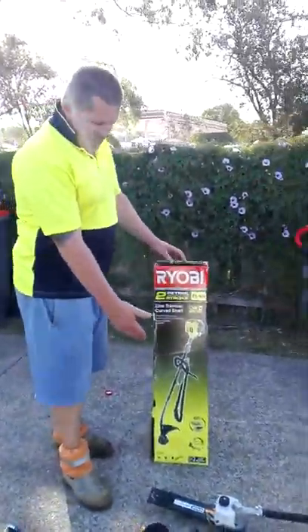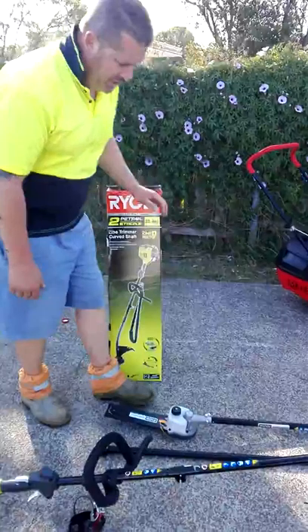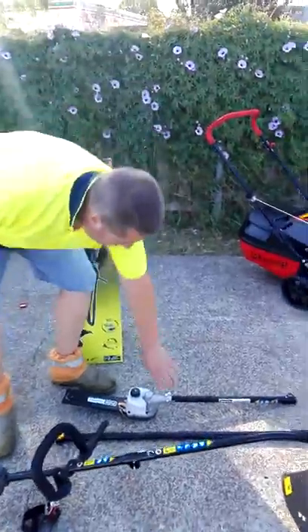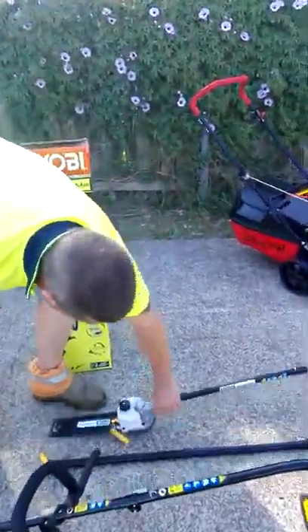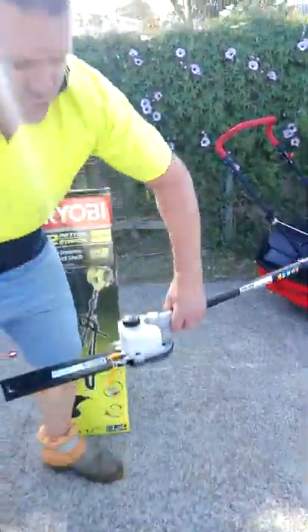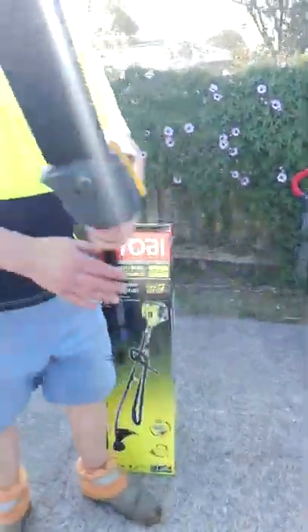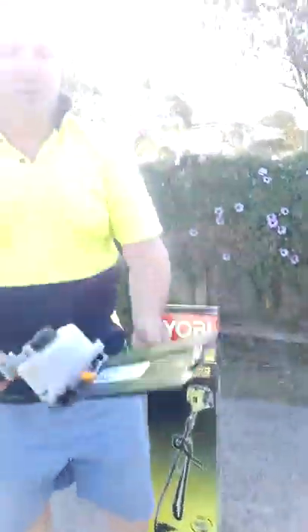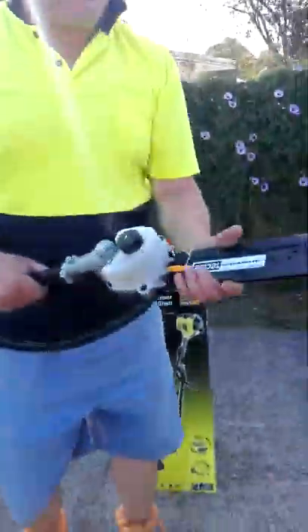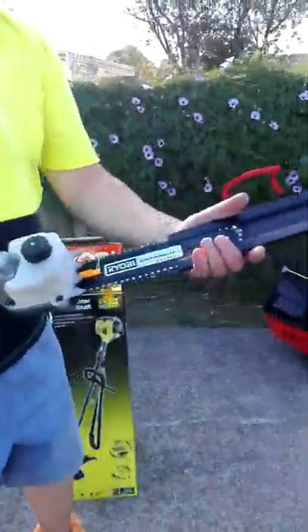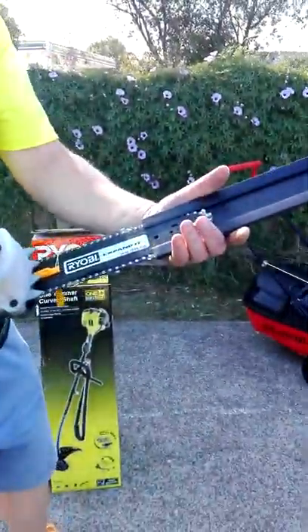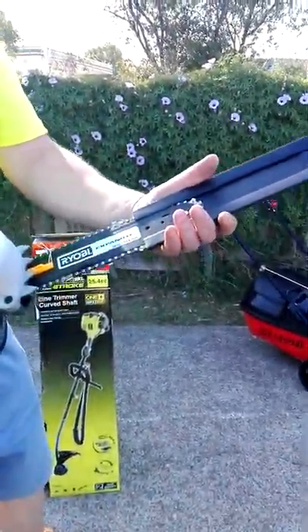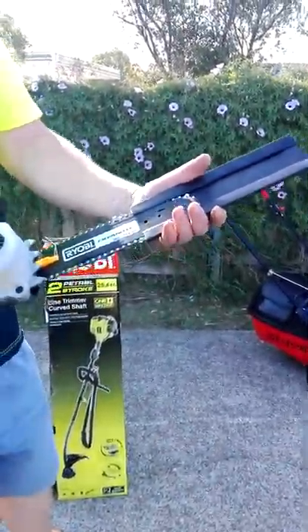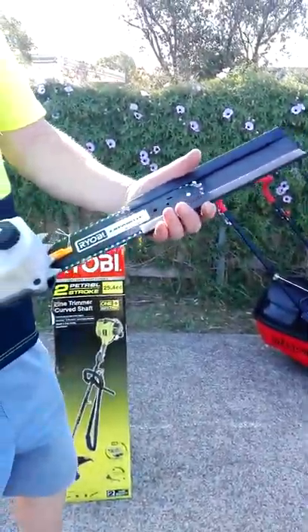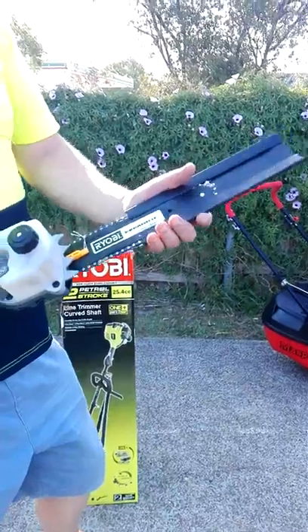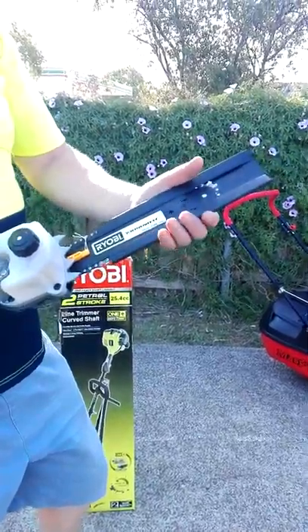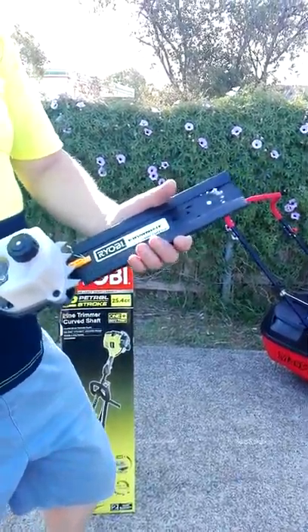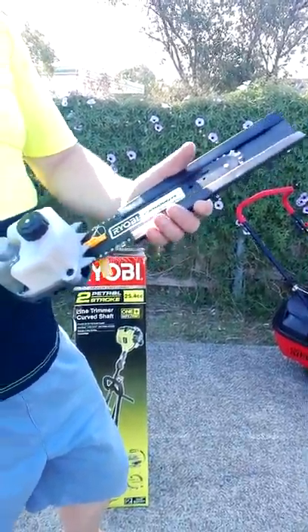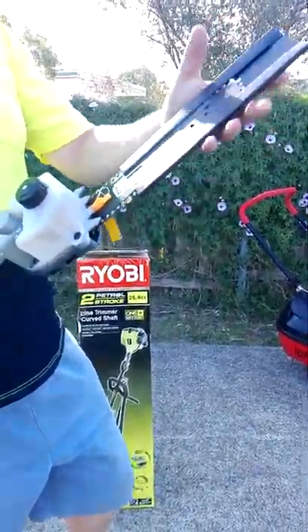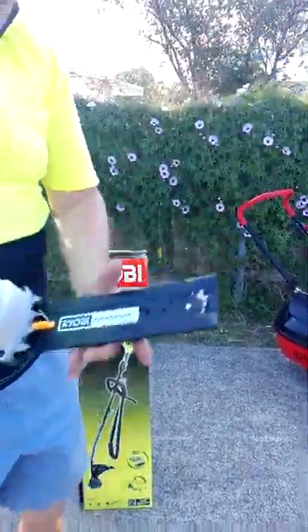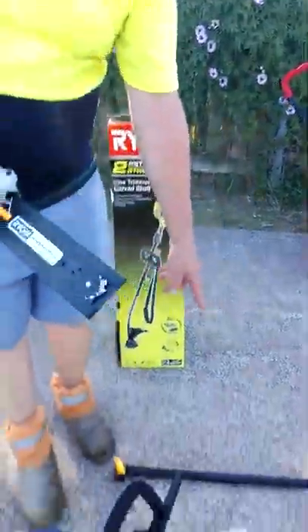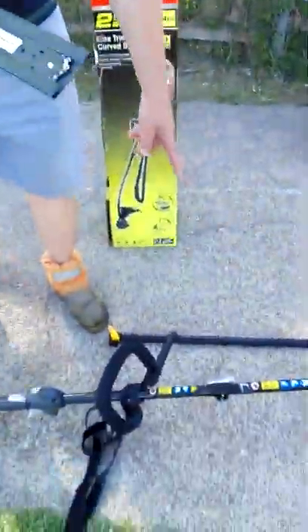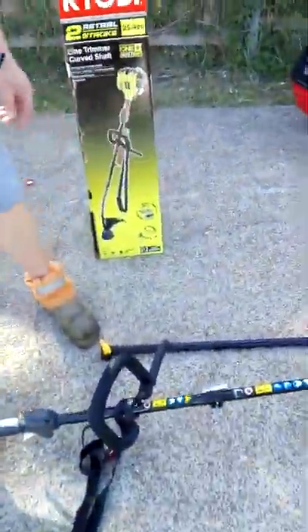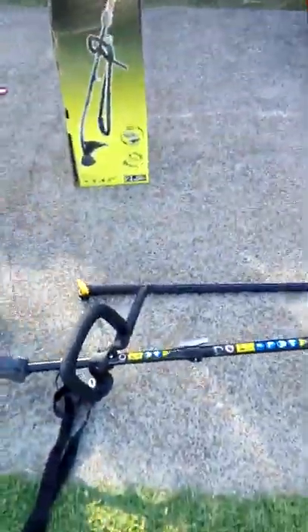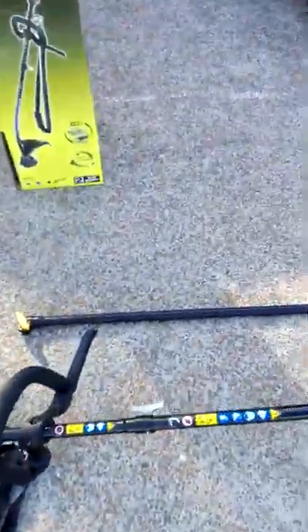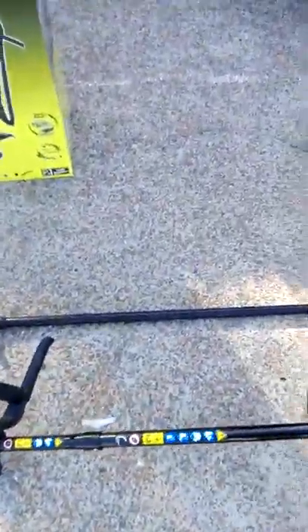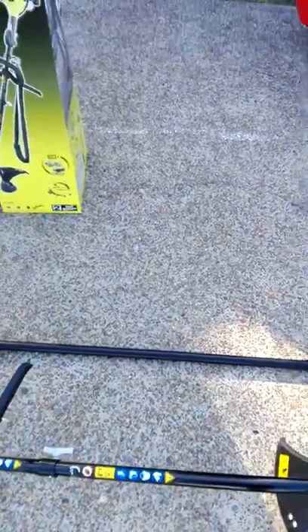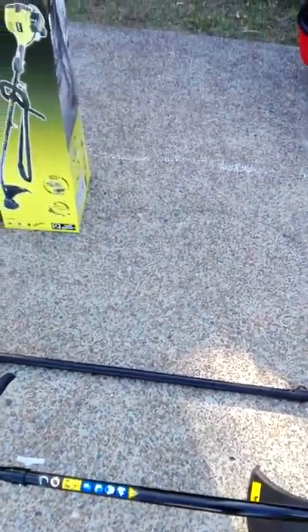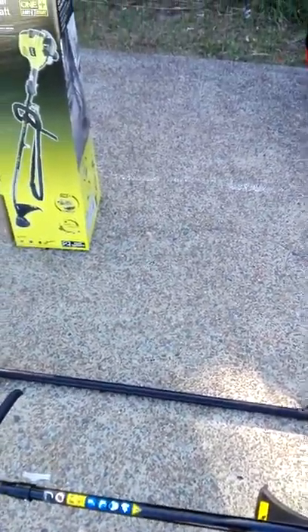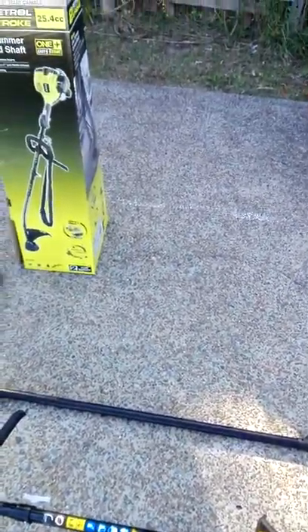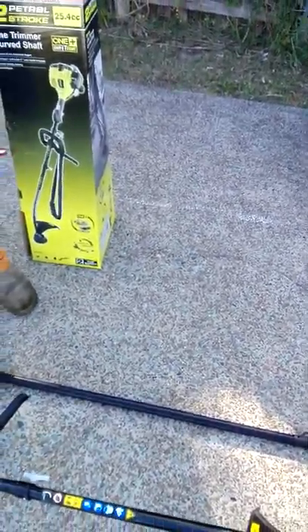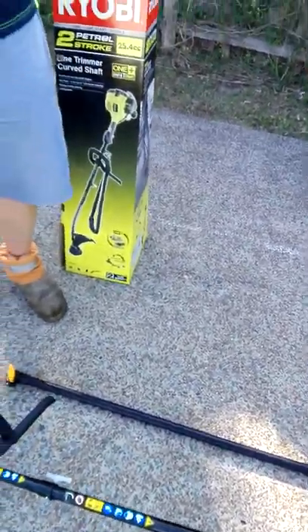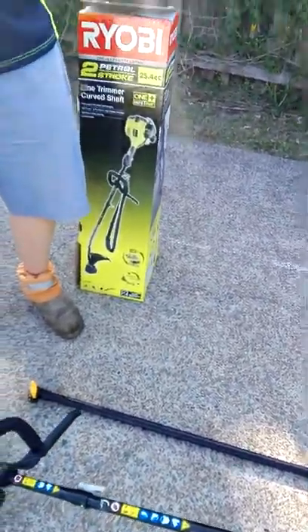We bought this because we've got a couple of jobs we've got to do. It's an attachment — like a mini chainsaw, good for small branches. Gets up high. It's got the extension there — it extends out to 3.6 metres I think it is.